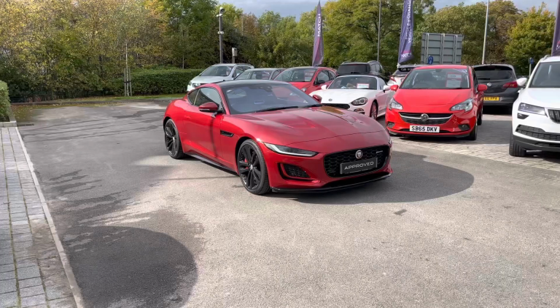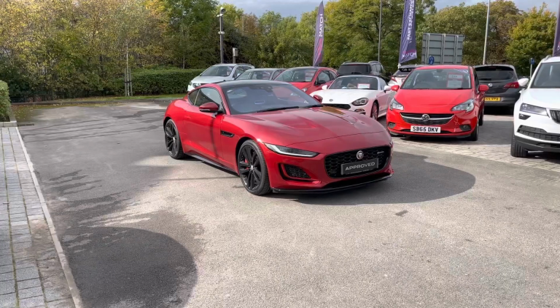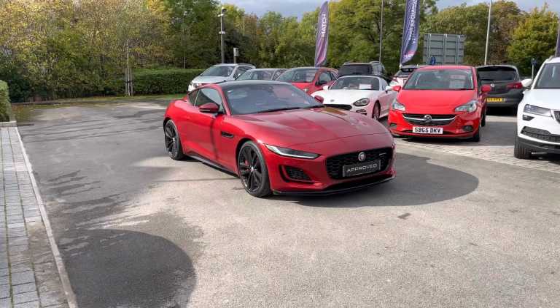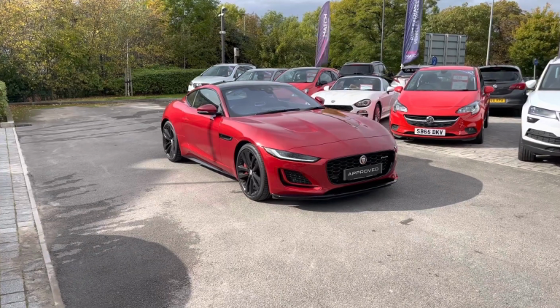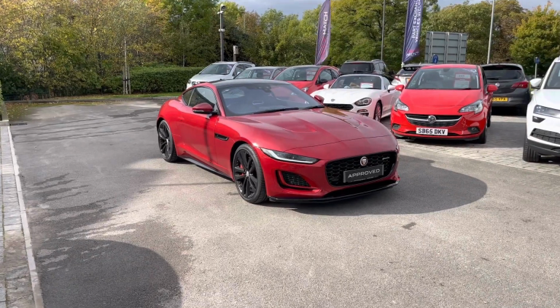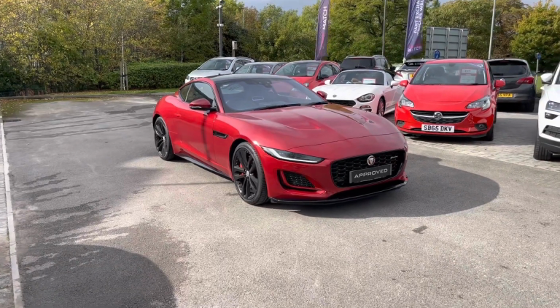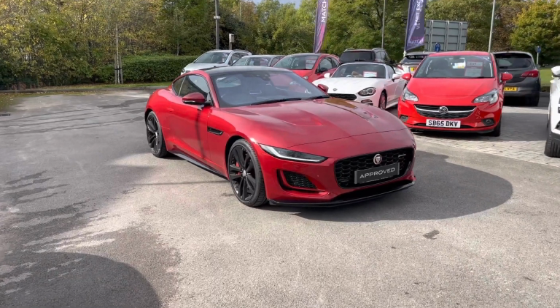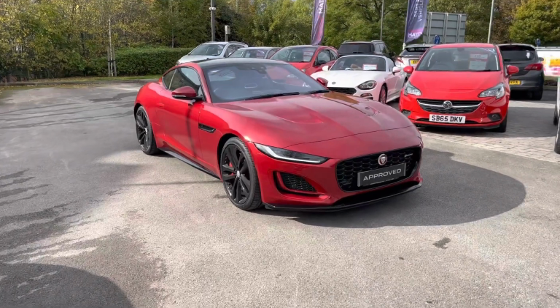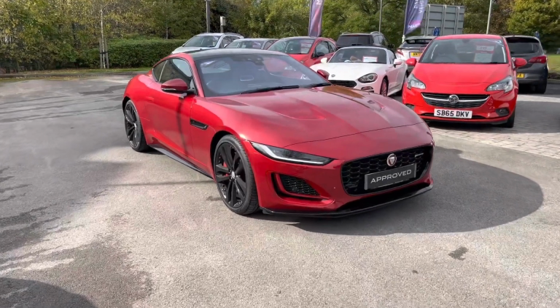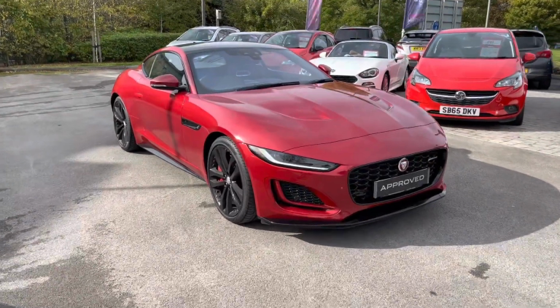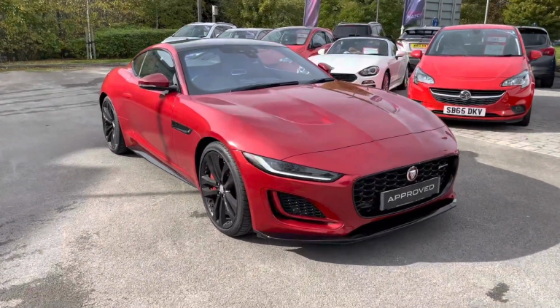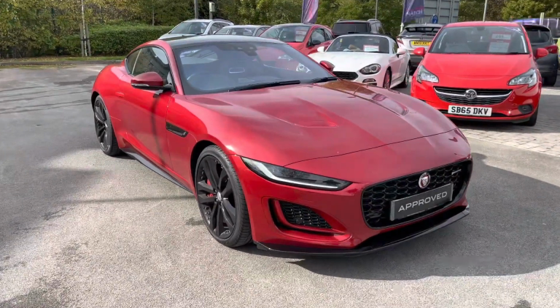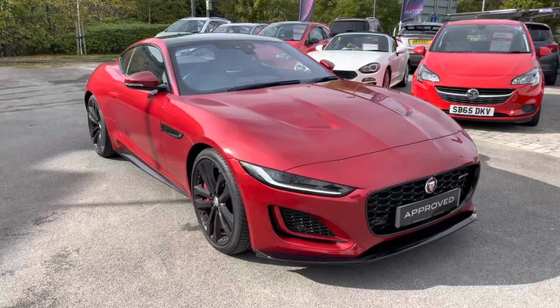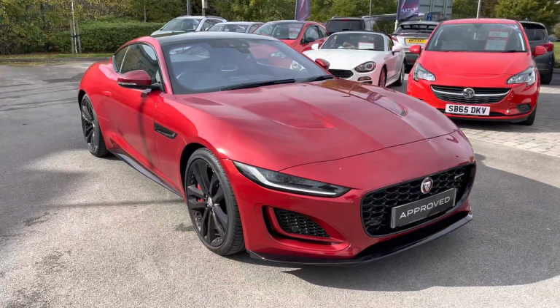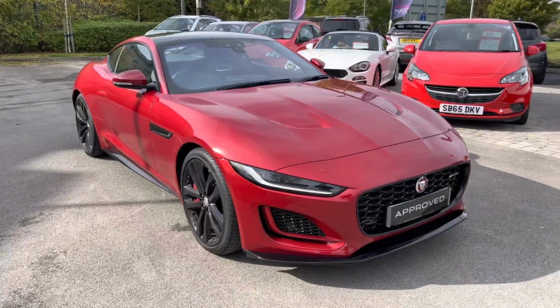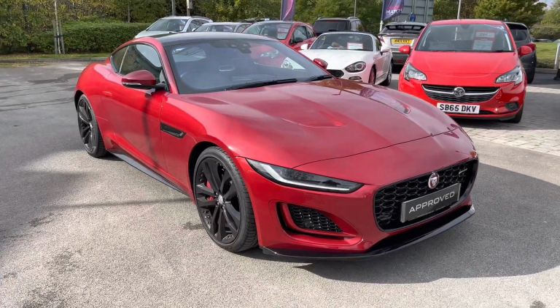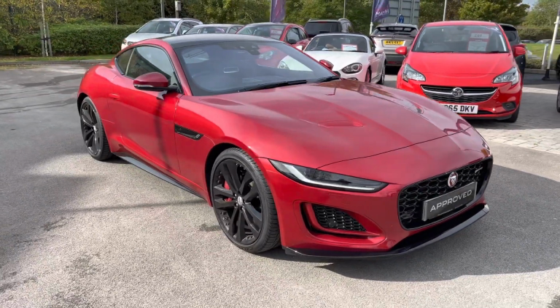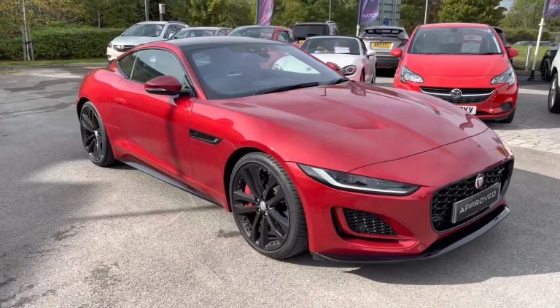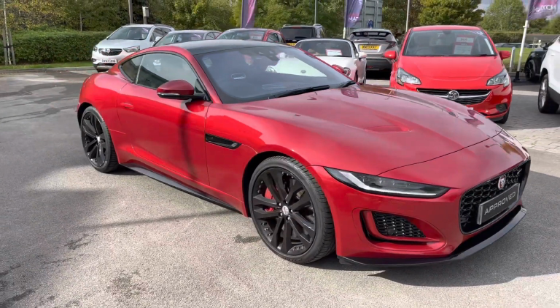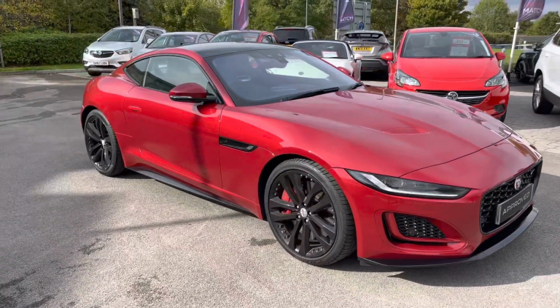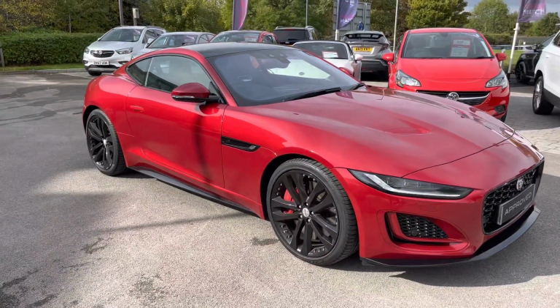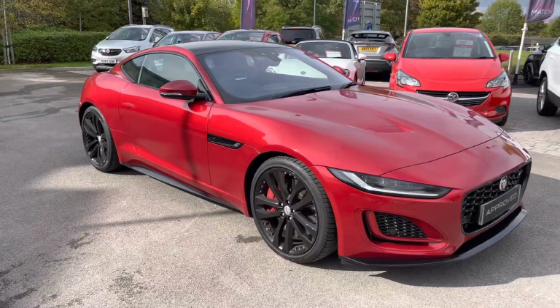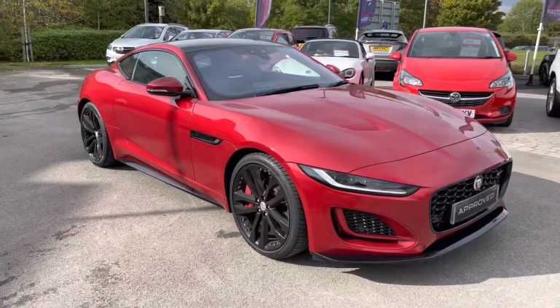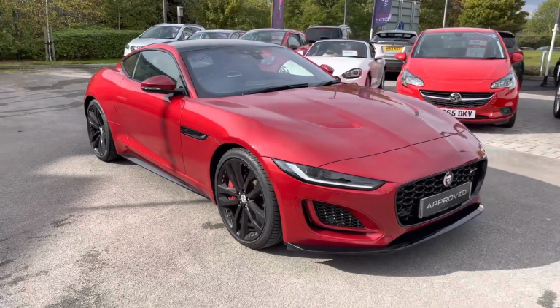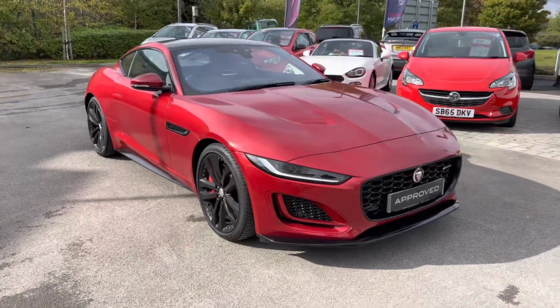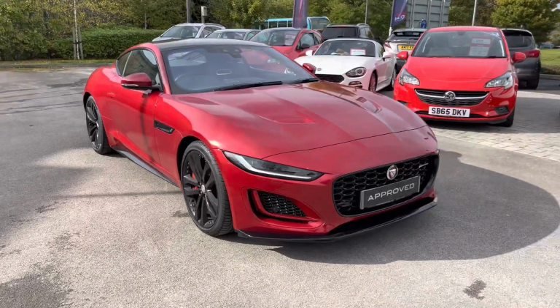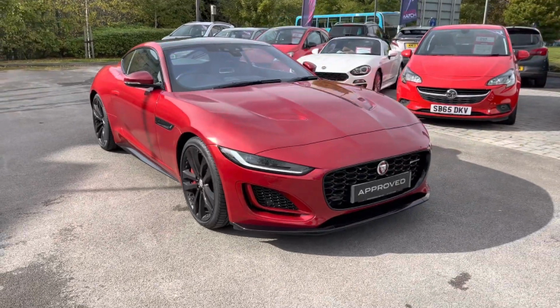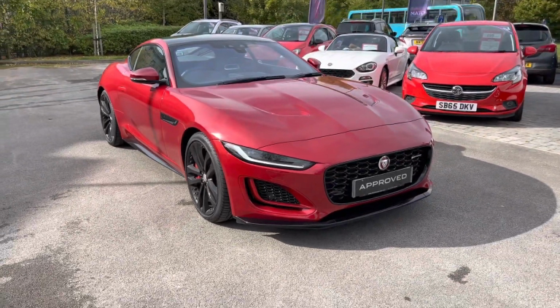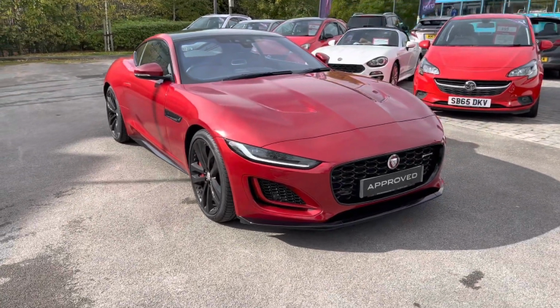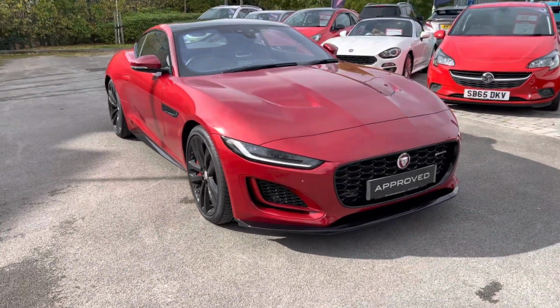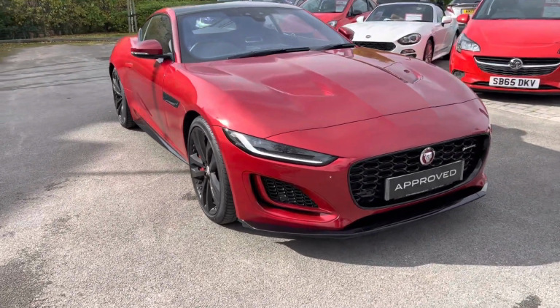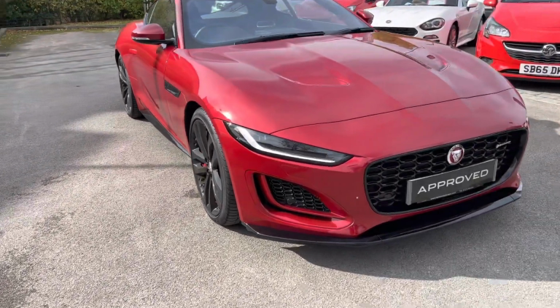Hello and welcome. Greg here from Jaguar Crew. Today I'm wanting to share with you this truly fabulous Jaguar F-Type Coupe. This particular example is the F-Type R-Dynamic Black P450, finished here in this beautiful Firenze red metallic colour.